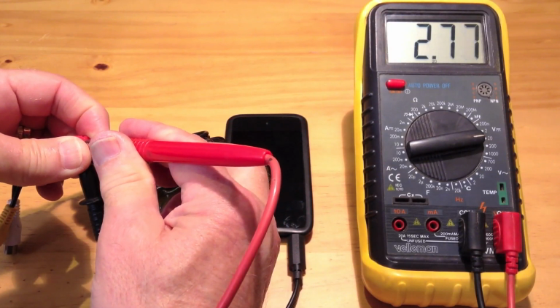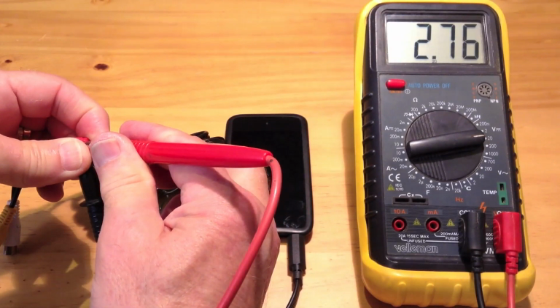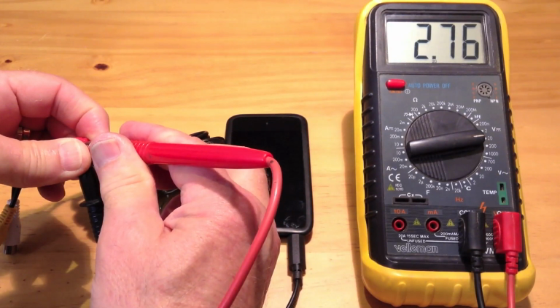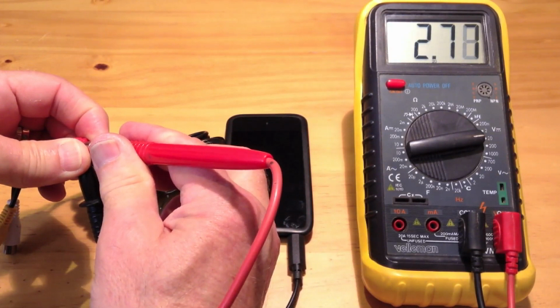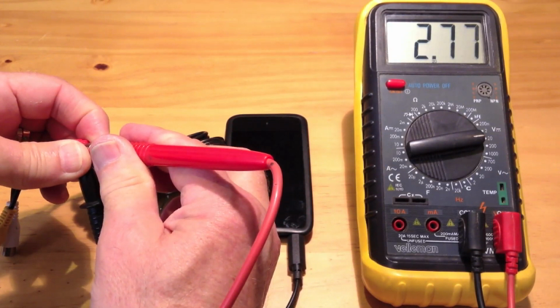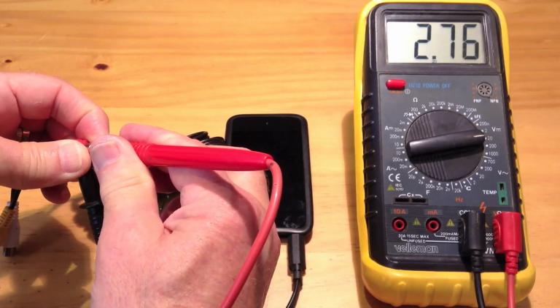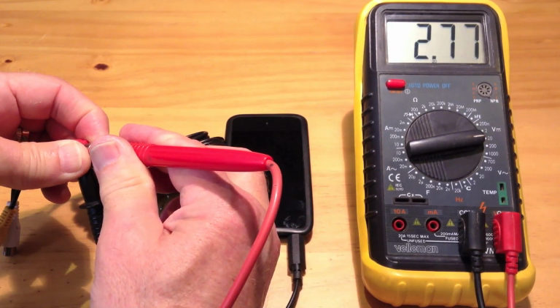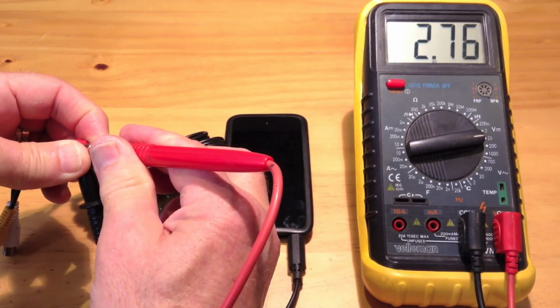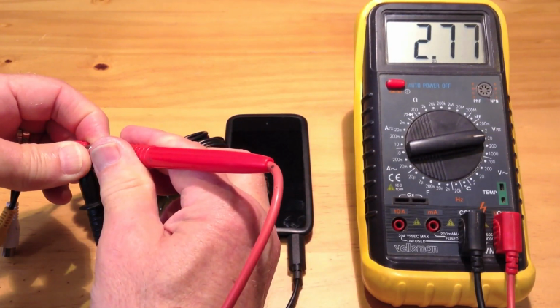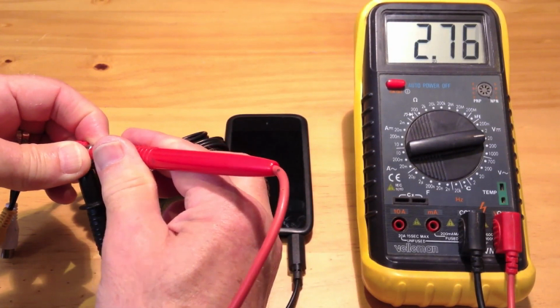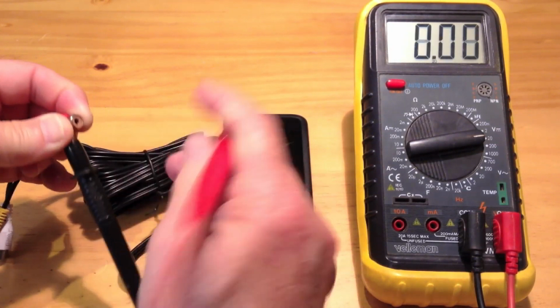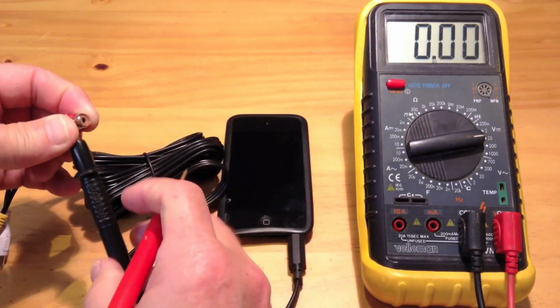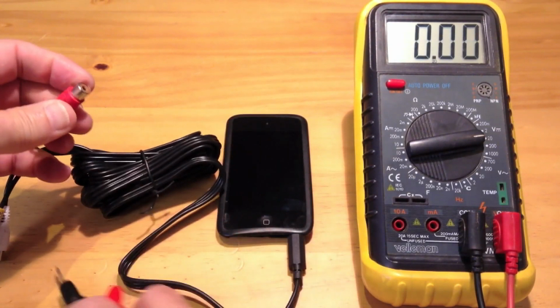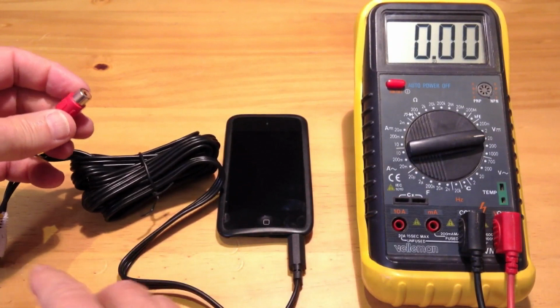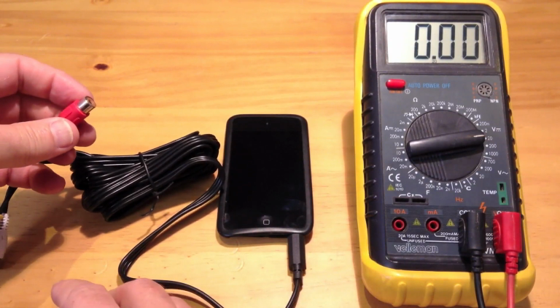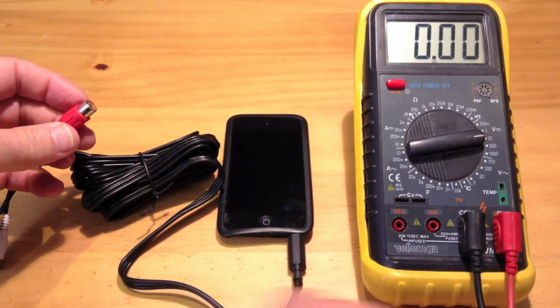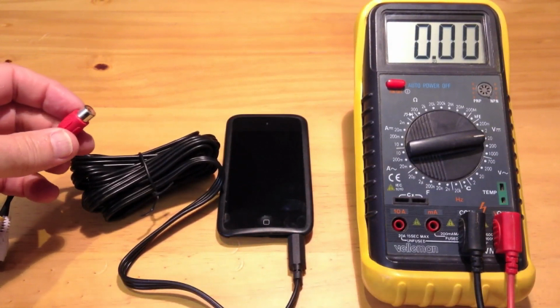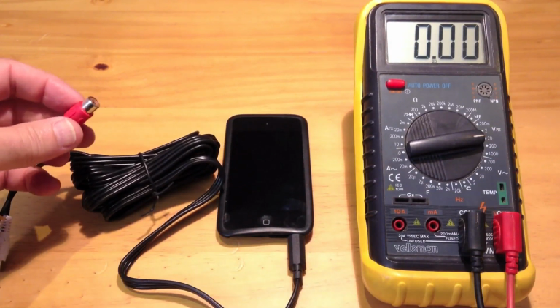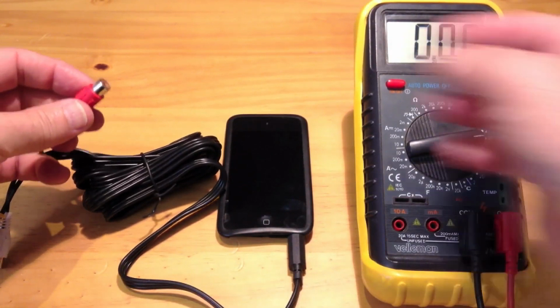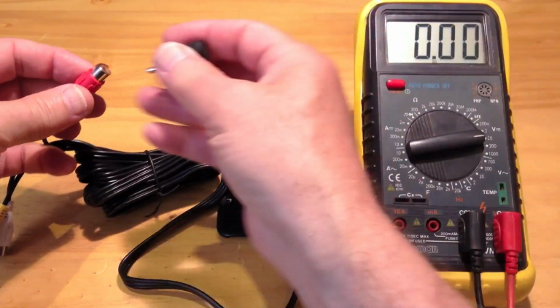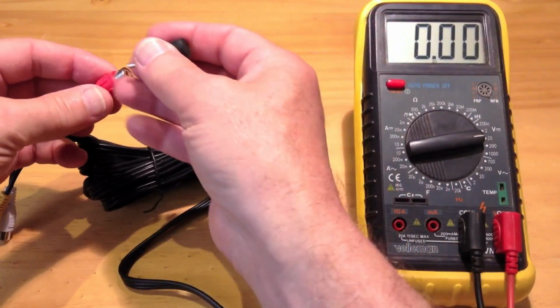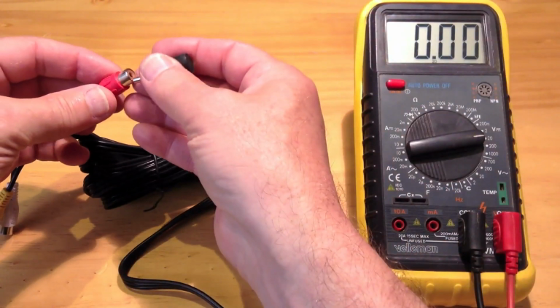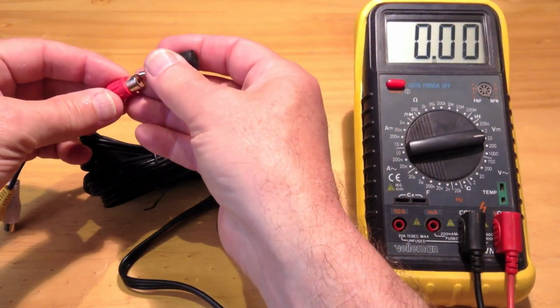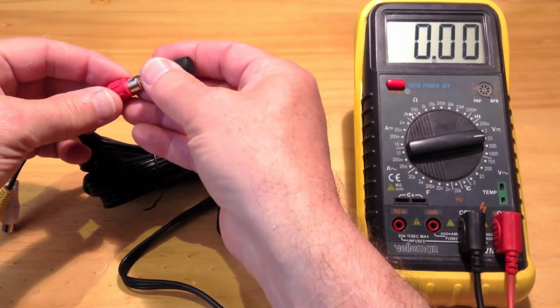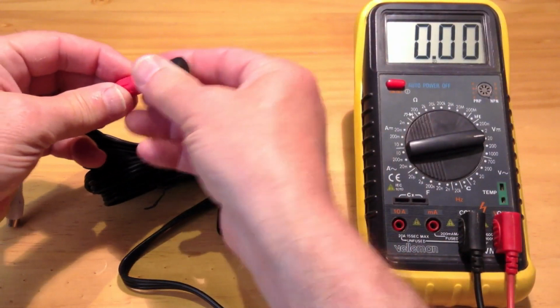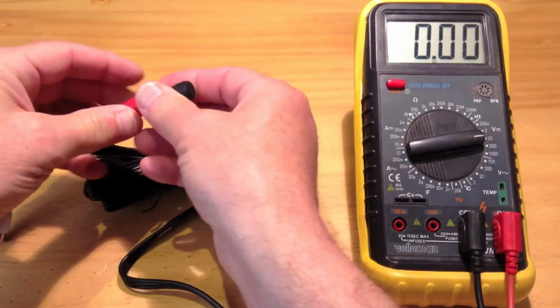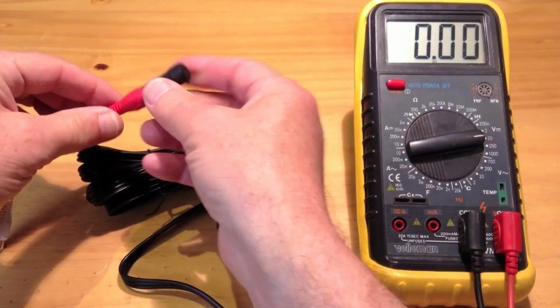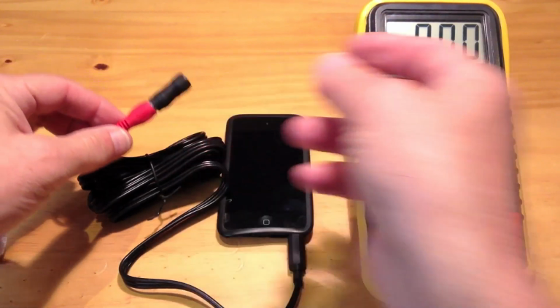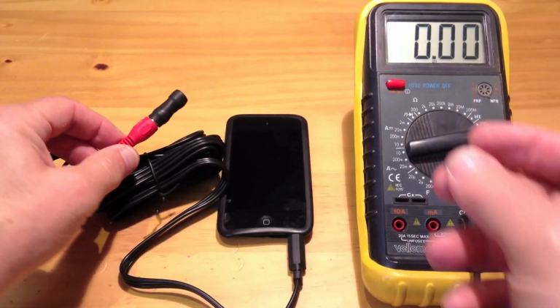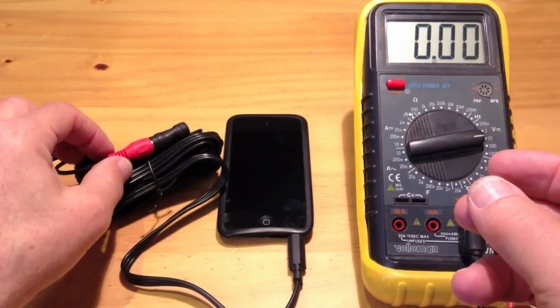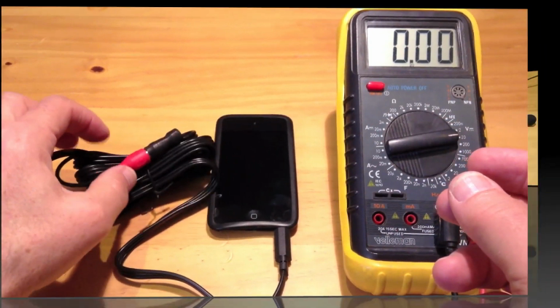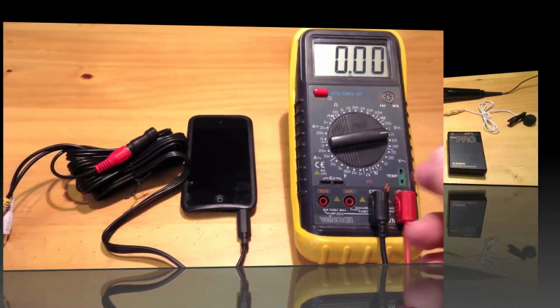The 2.76 volt is used to power the electret microphone. When the electret microphone is connected, it activates the microphone input in my iPod Touch.